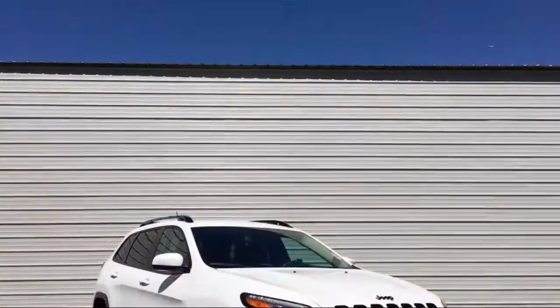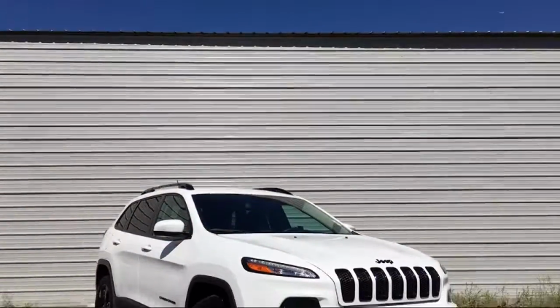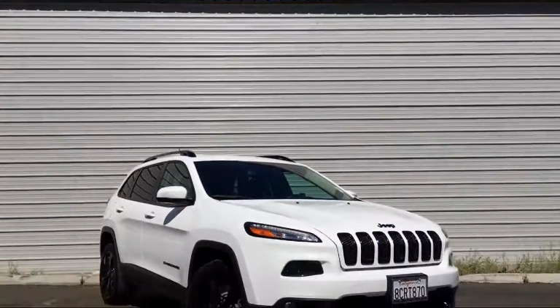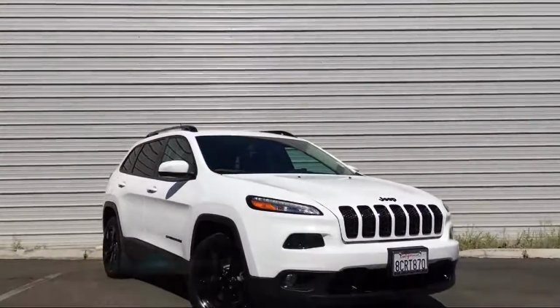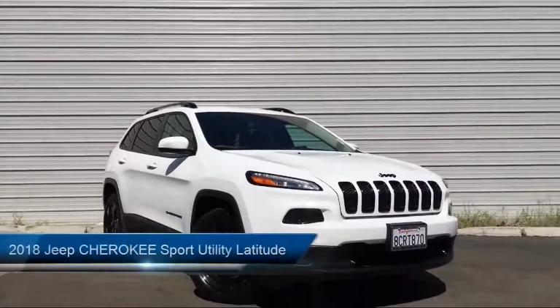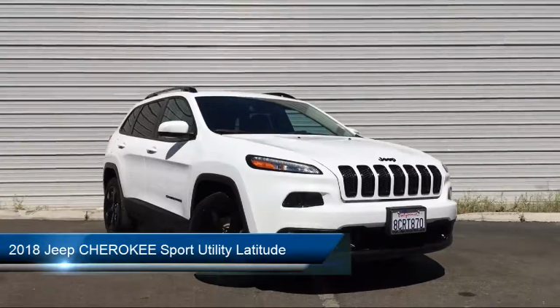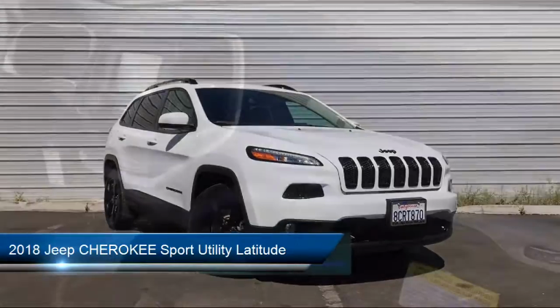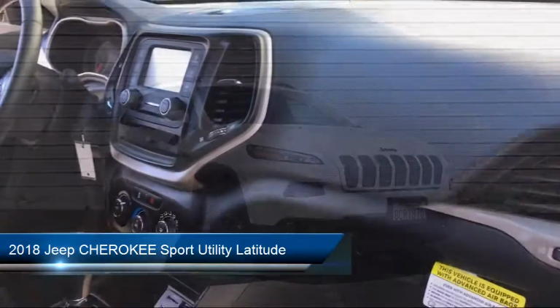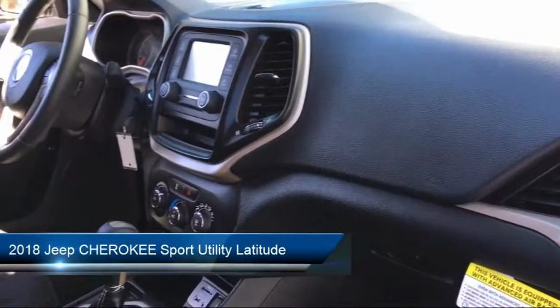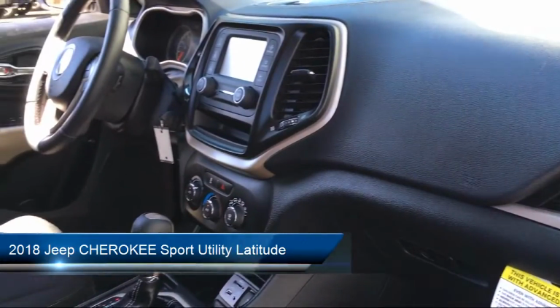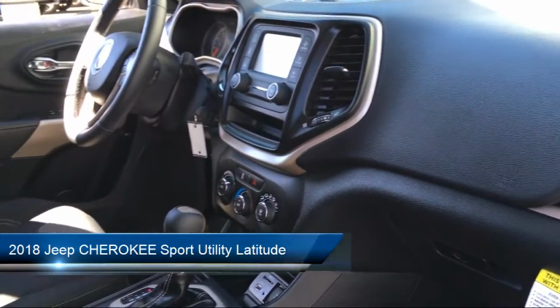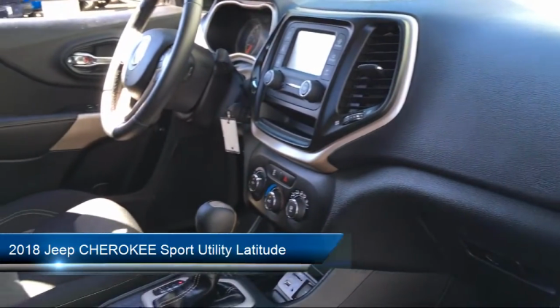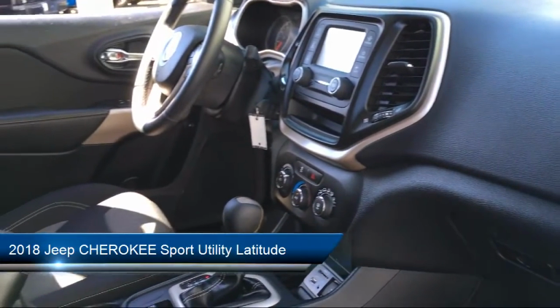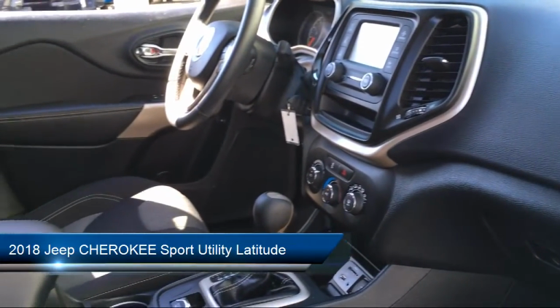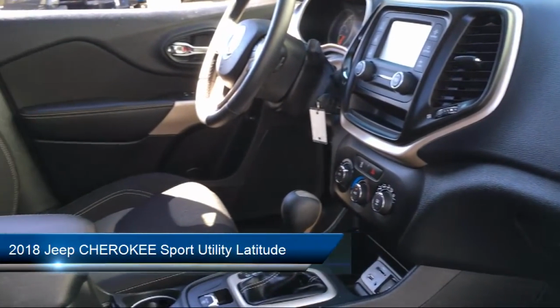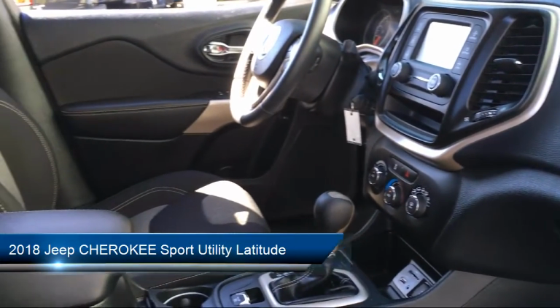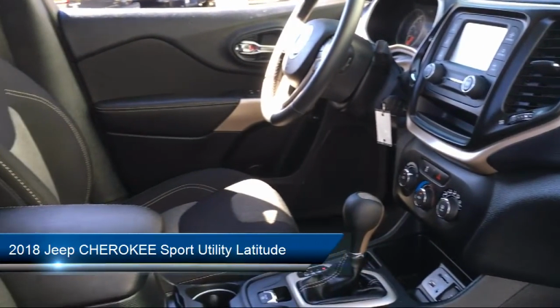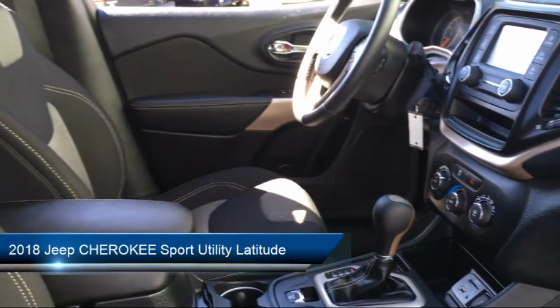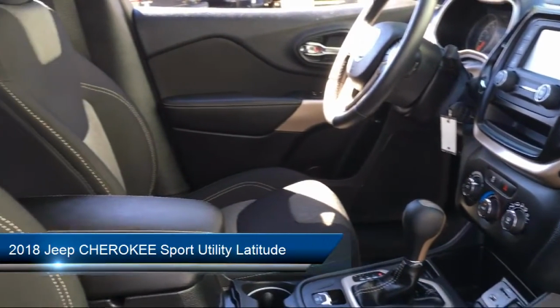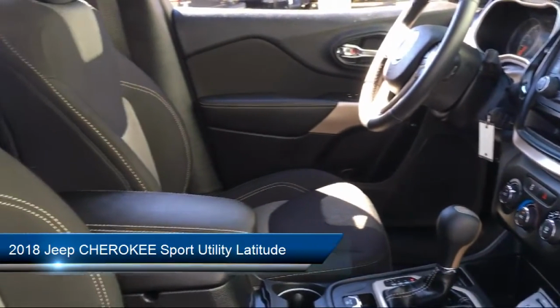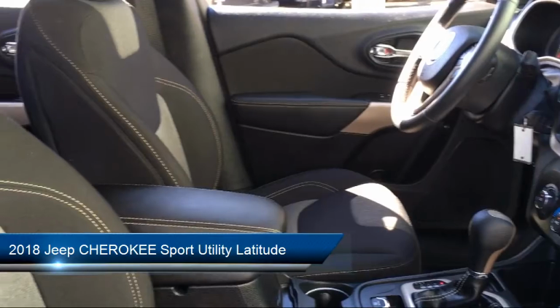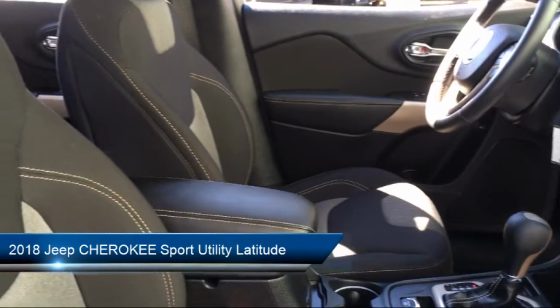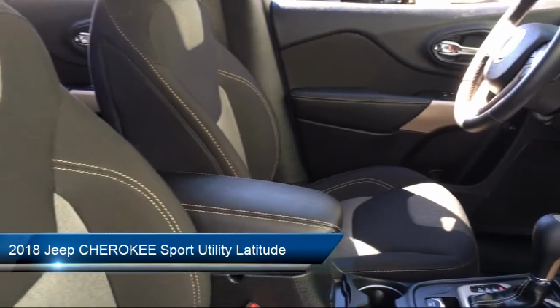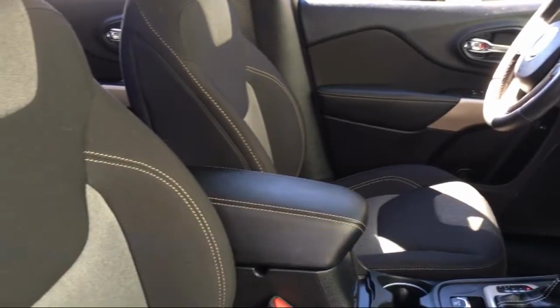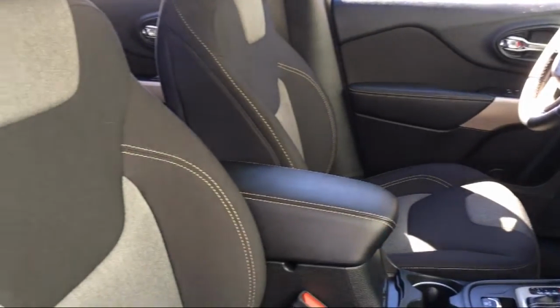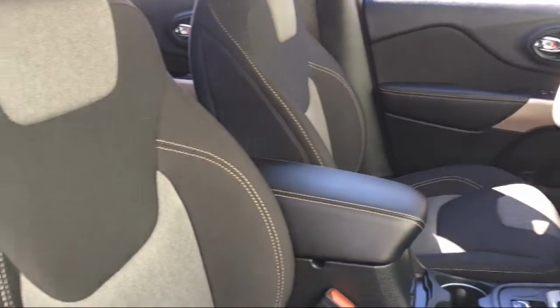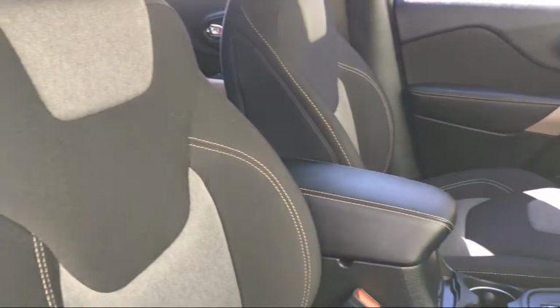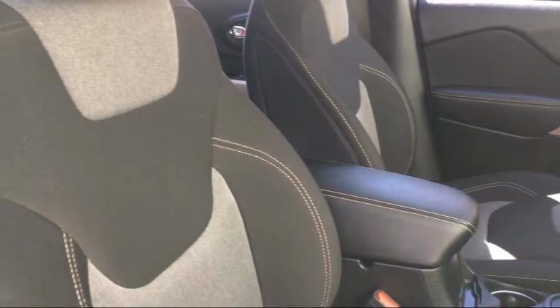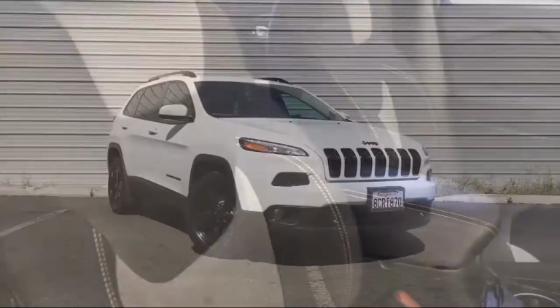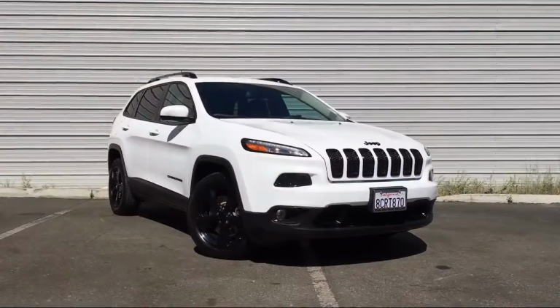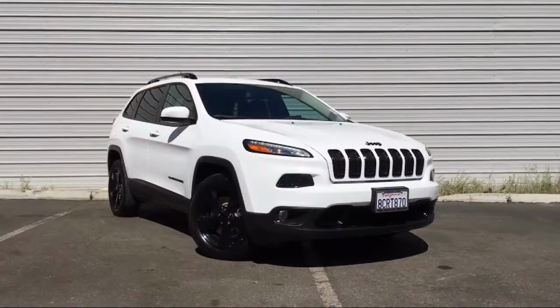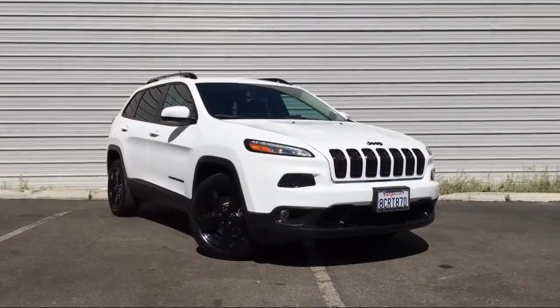It comes equipped with tire pressure monitoring system, roof rack, altitude package, rear spoiler, keyless entry, and Bi-Xenon HID headlamps.